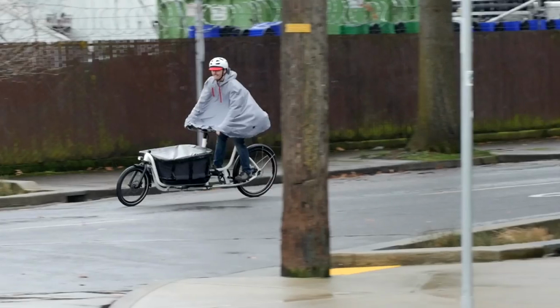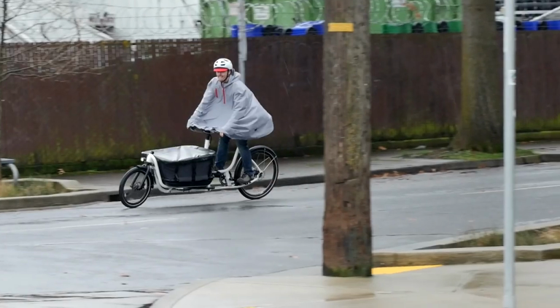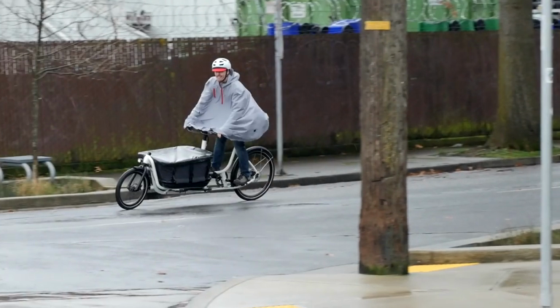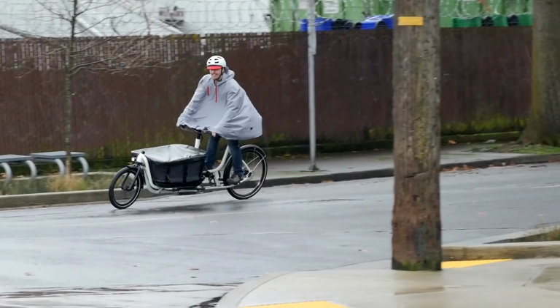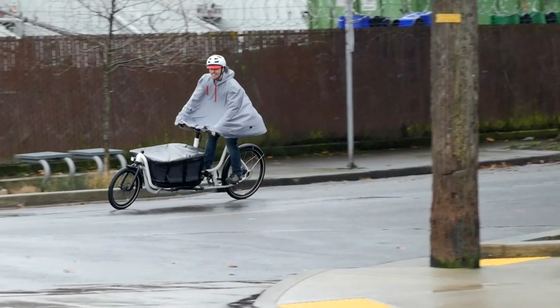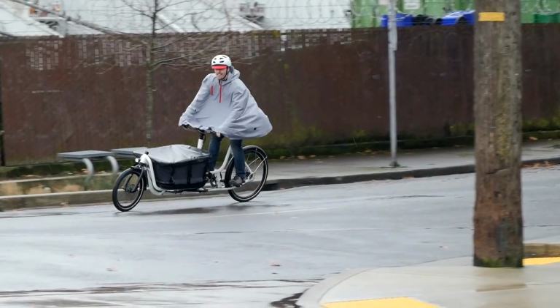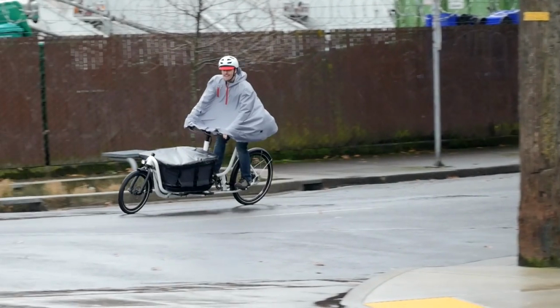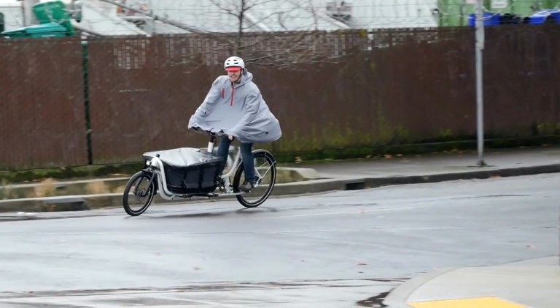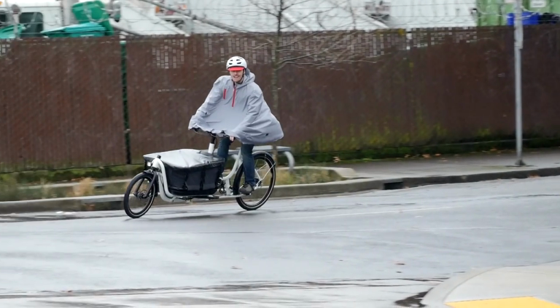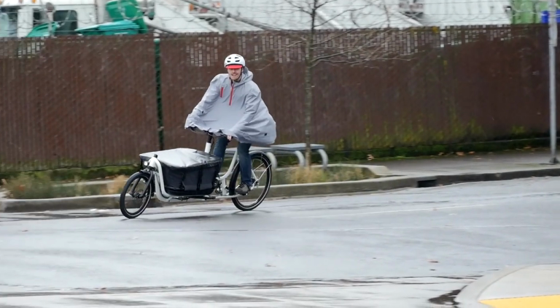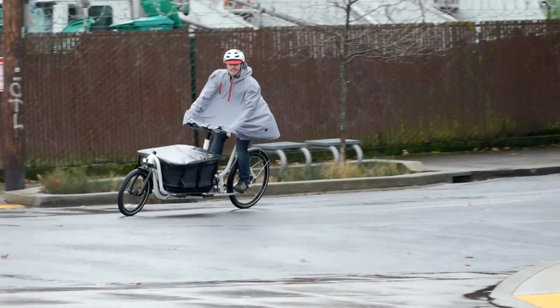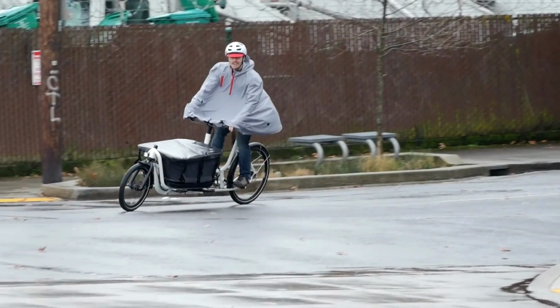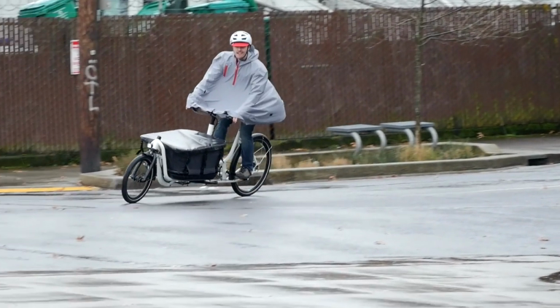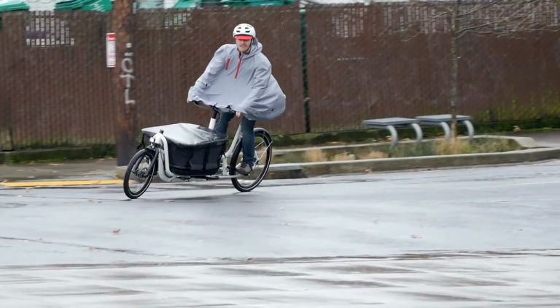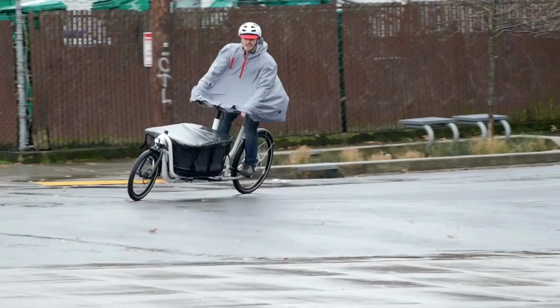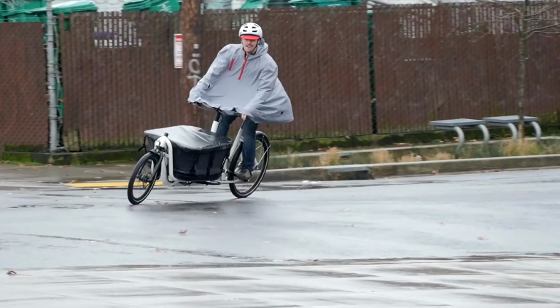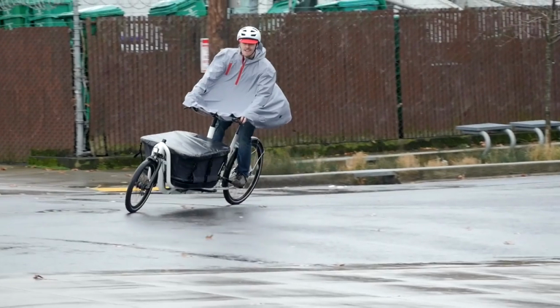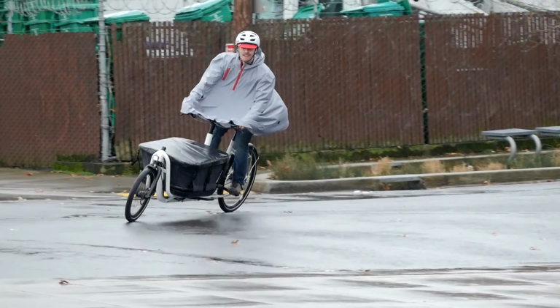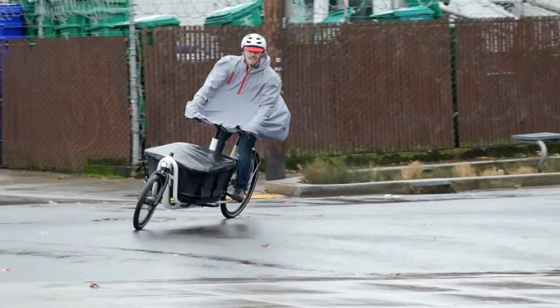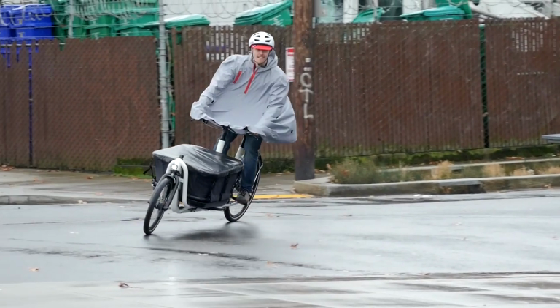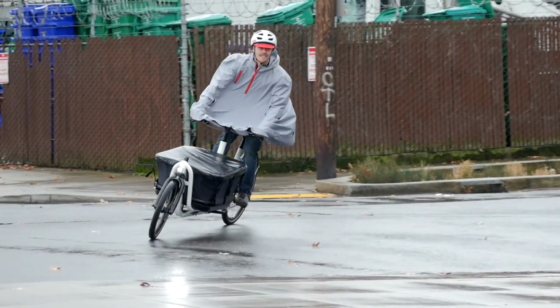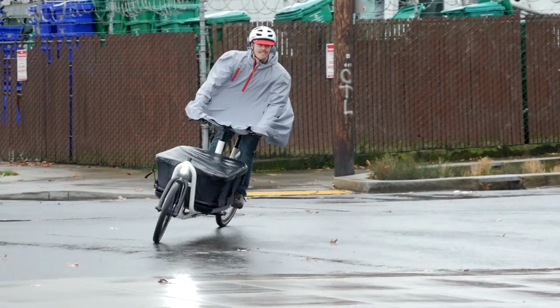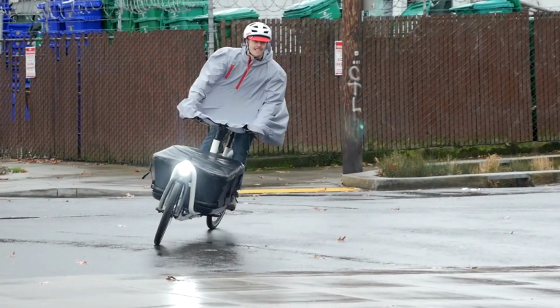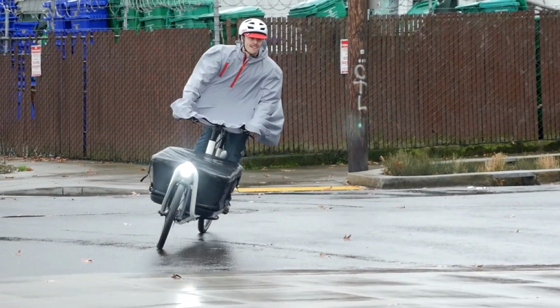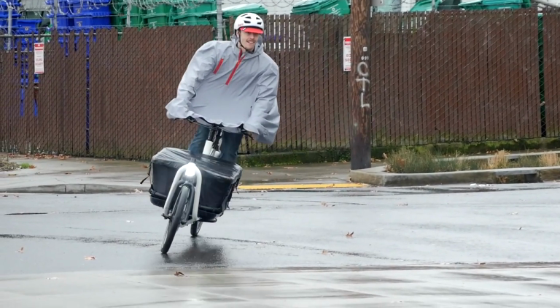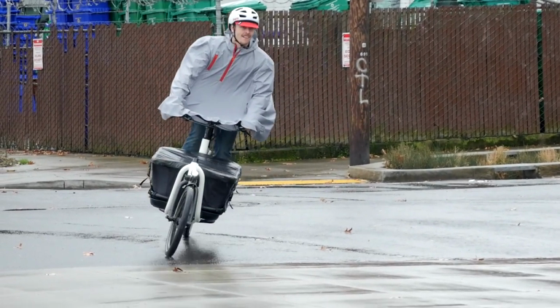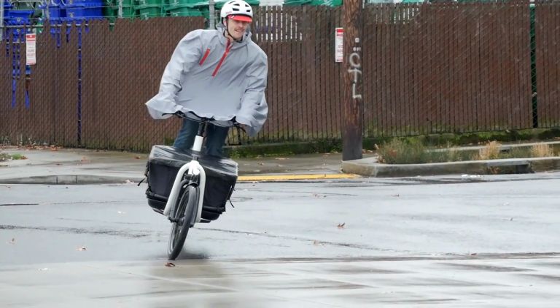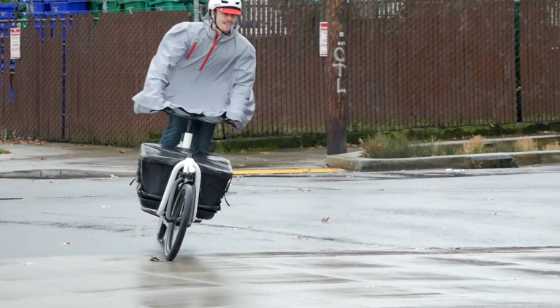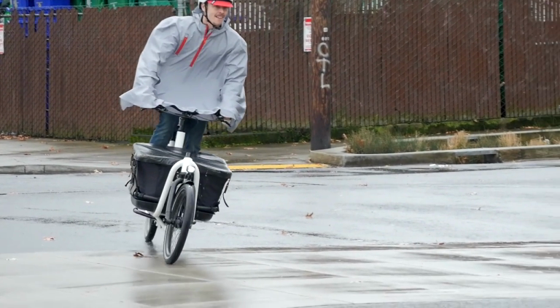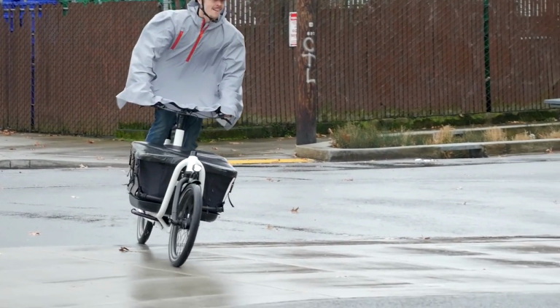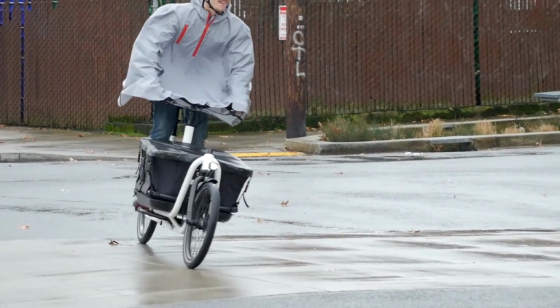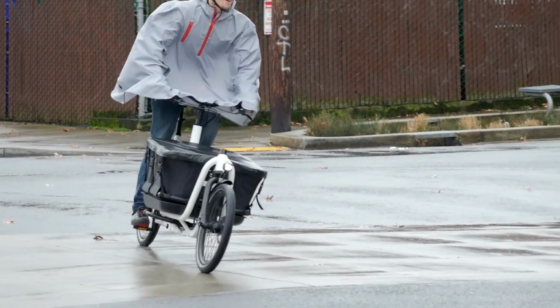This allows you to easily maneuver the bike, make turns at faster speeds, and even stand up on the pedals for extra power on big hills.